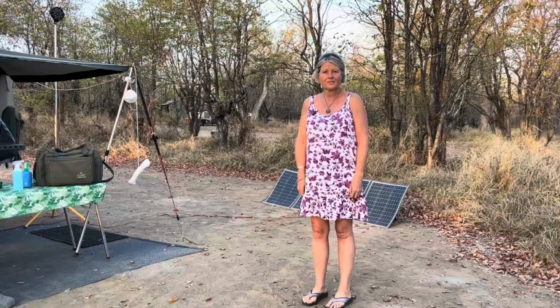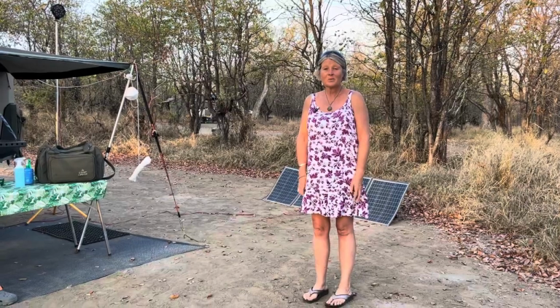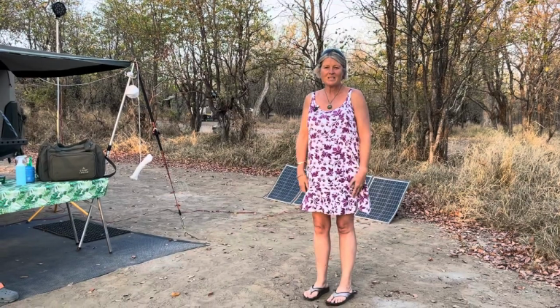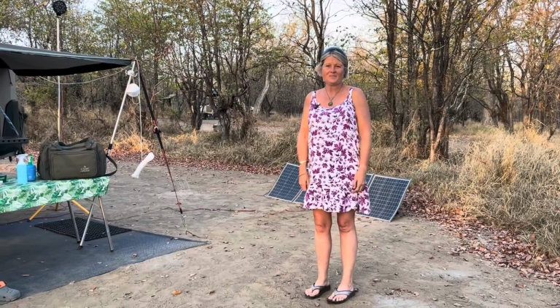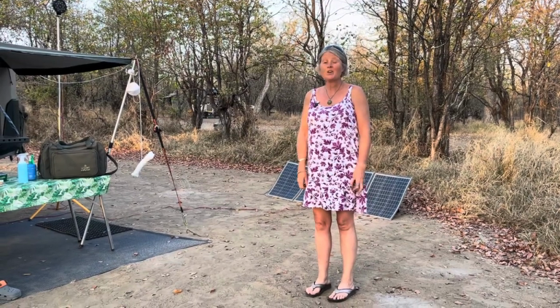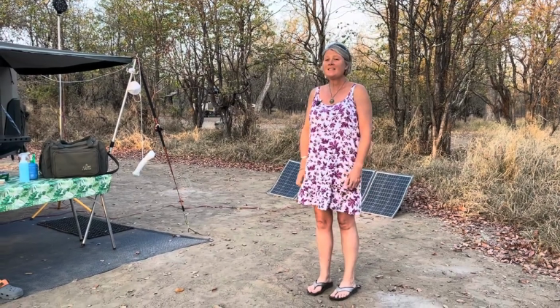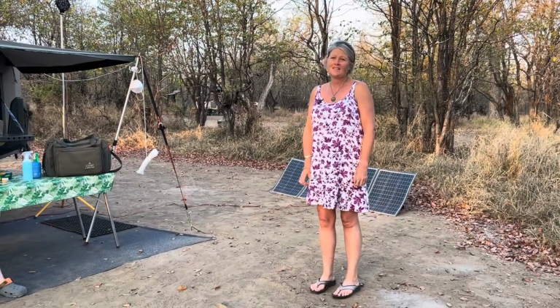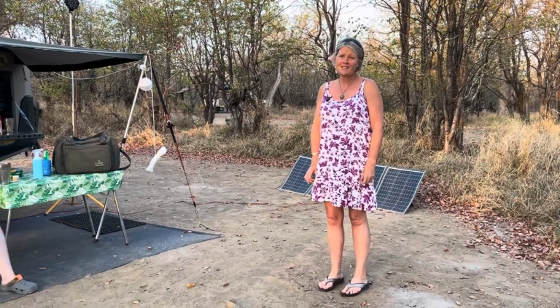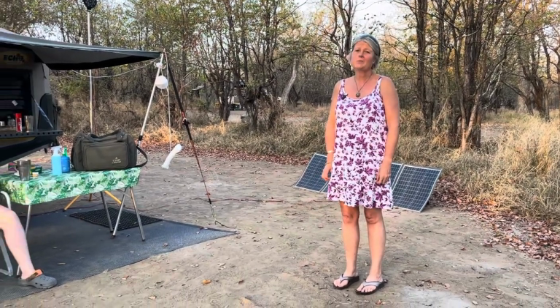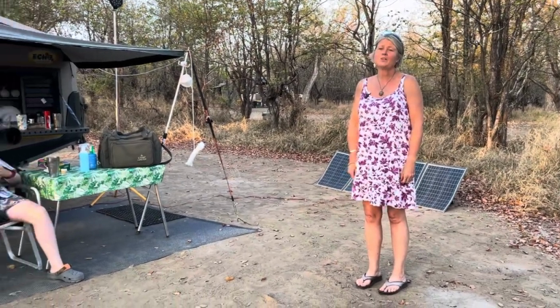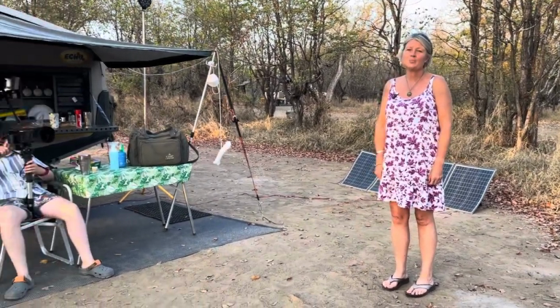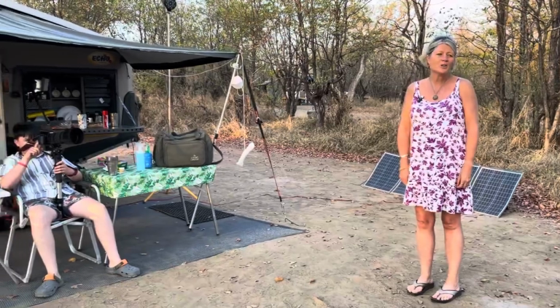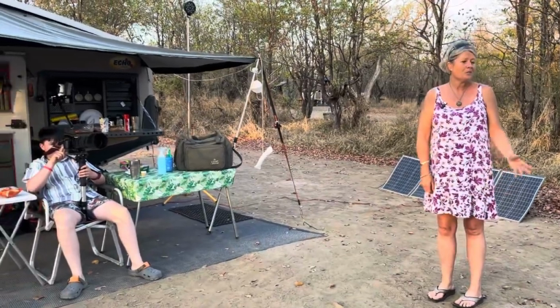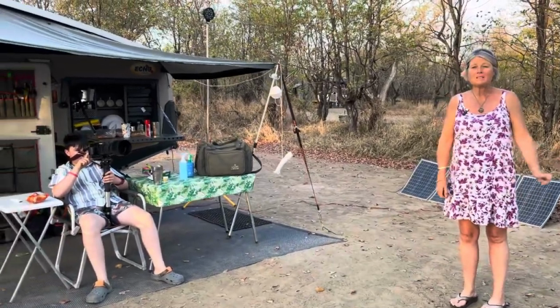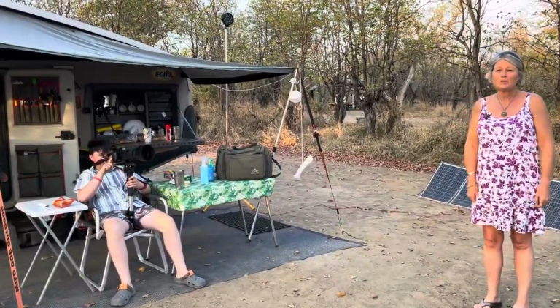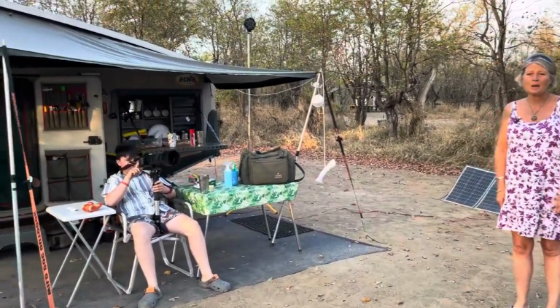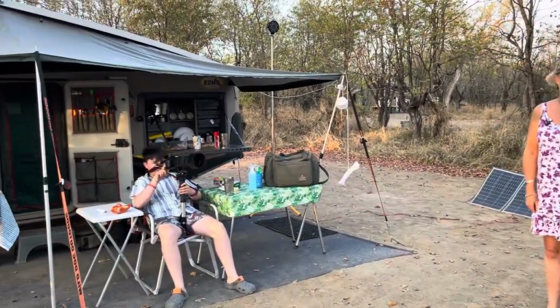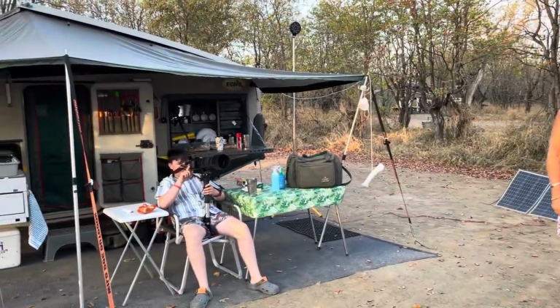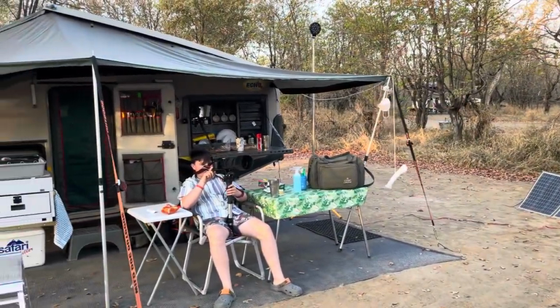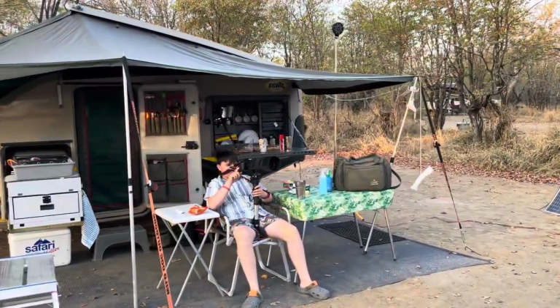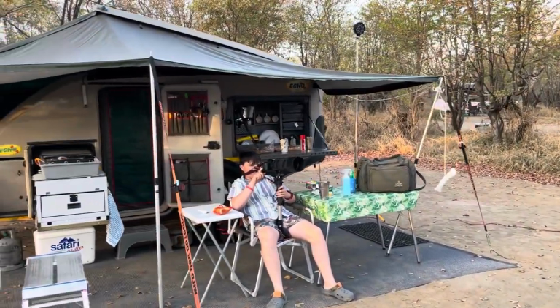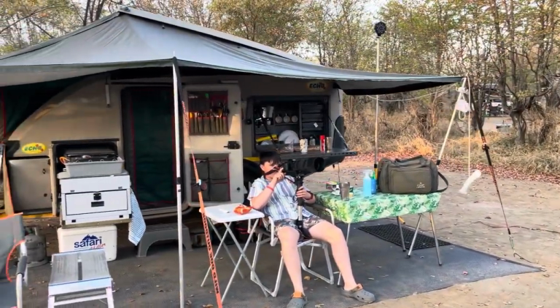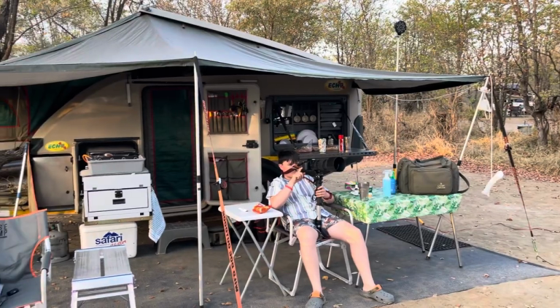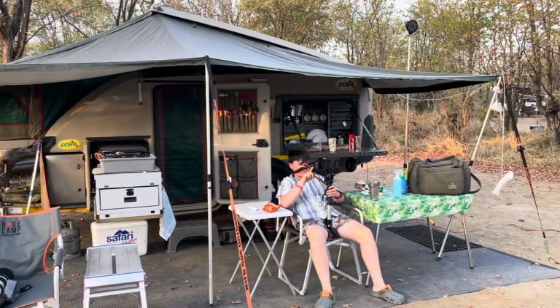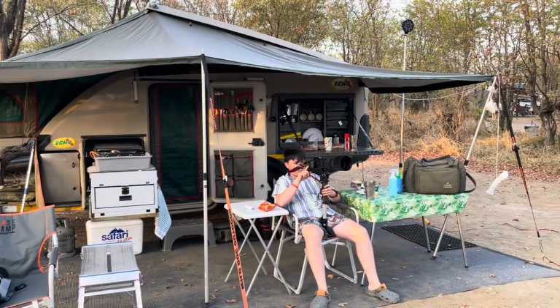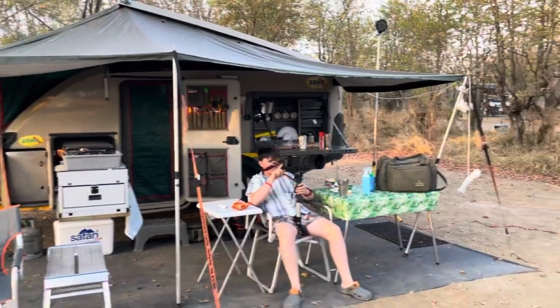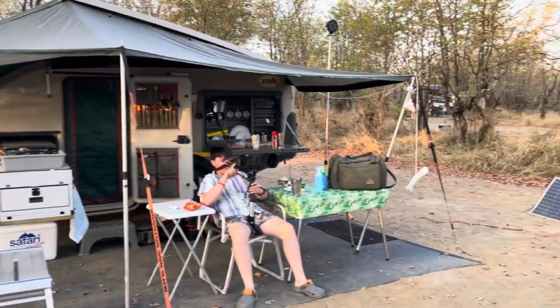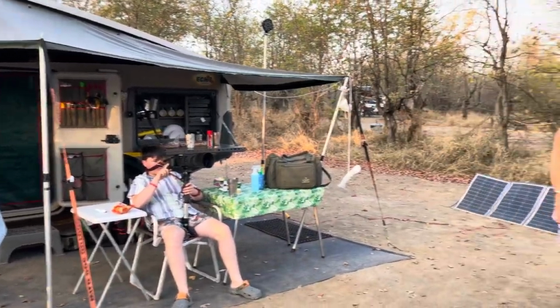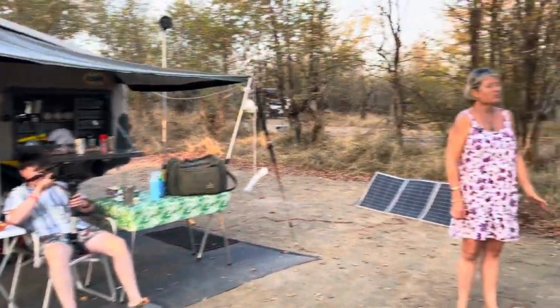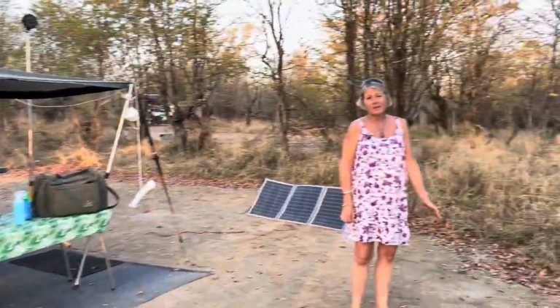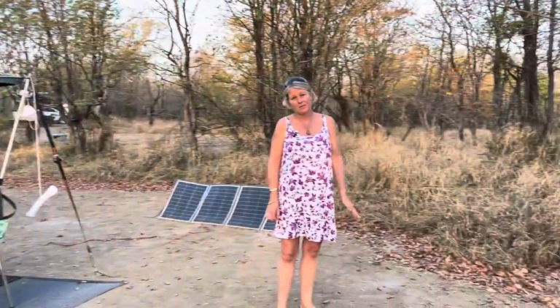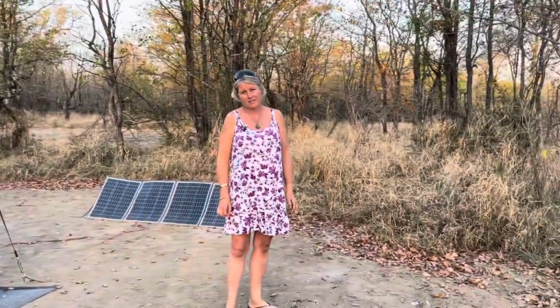So where's Rusty? Rusty is at Senze Camp in the Kruger National Park. We're at campsite number 31. As you can see, it is extremely dry at this time of the year, possibly drier than I've ever seen it.